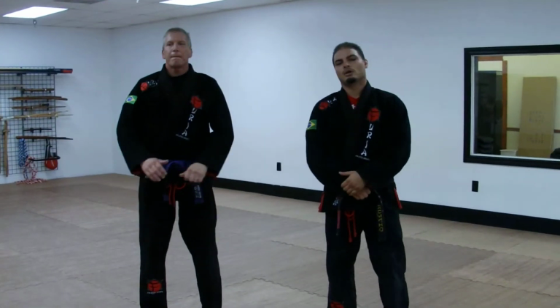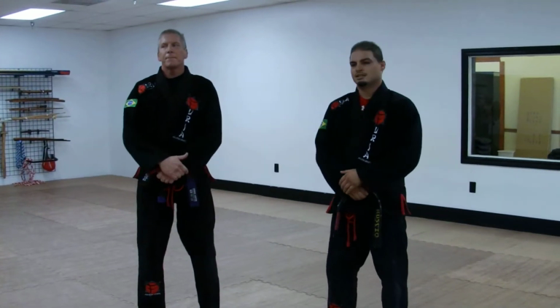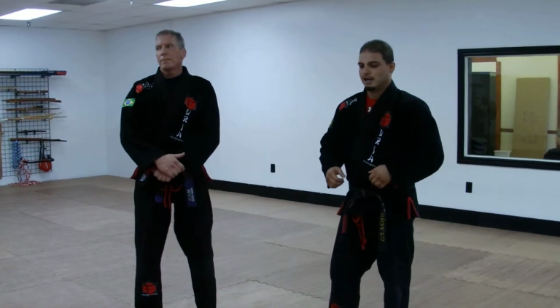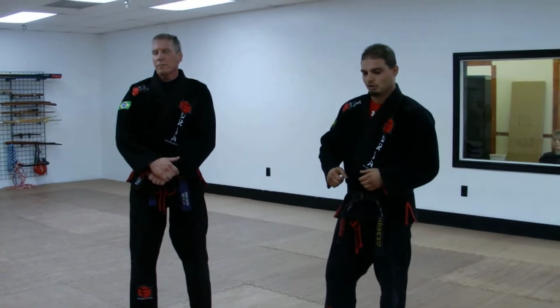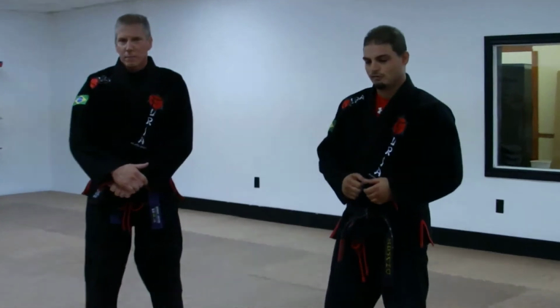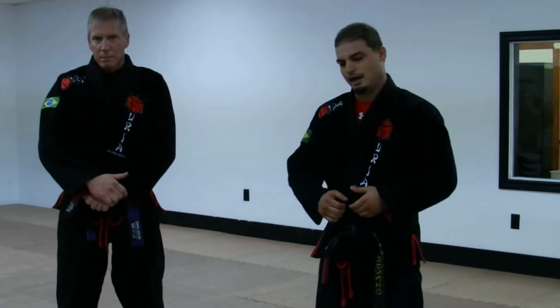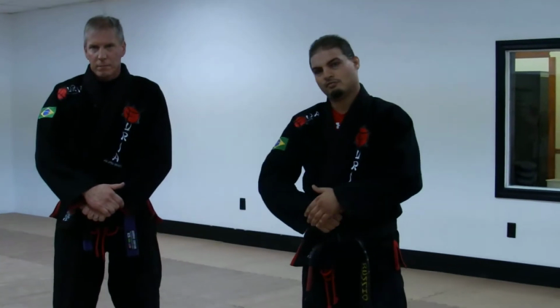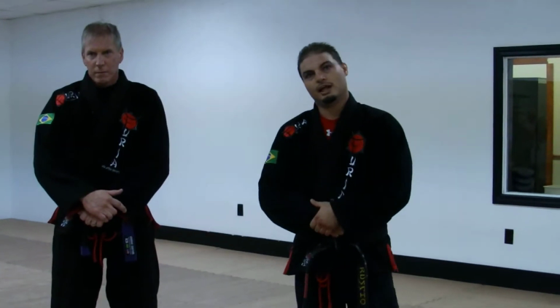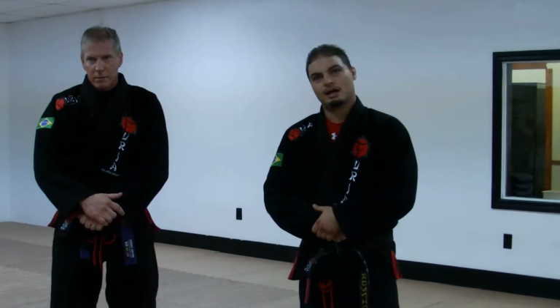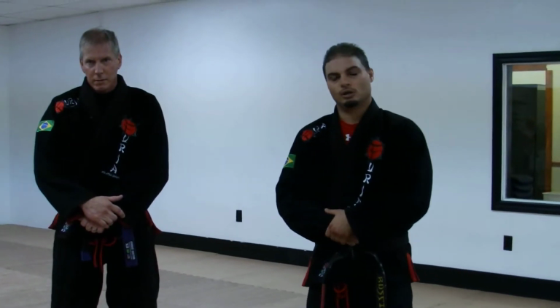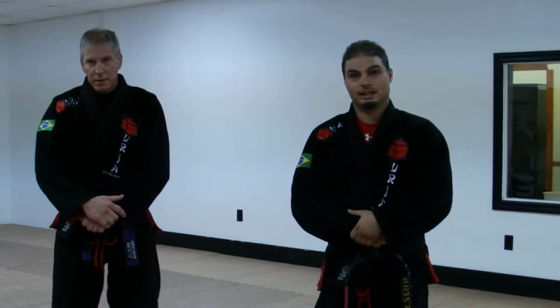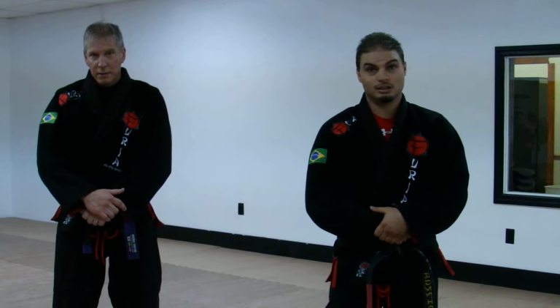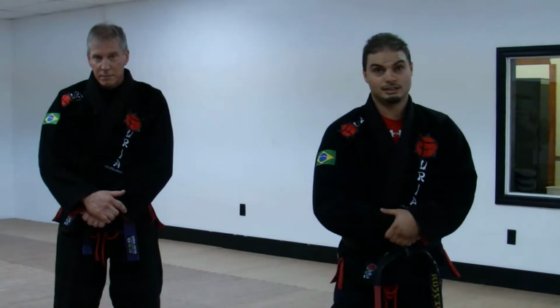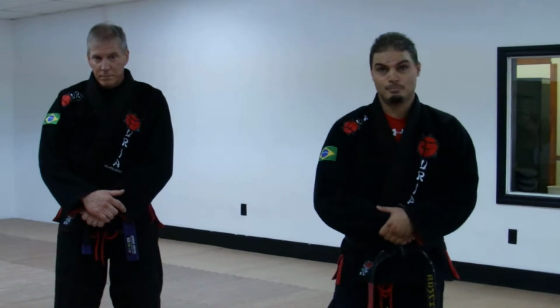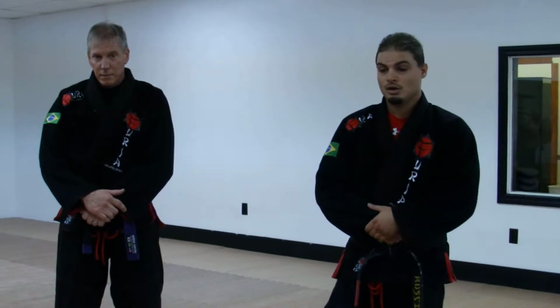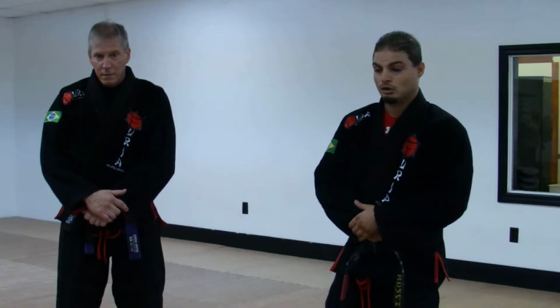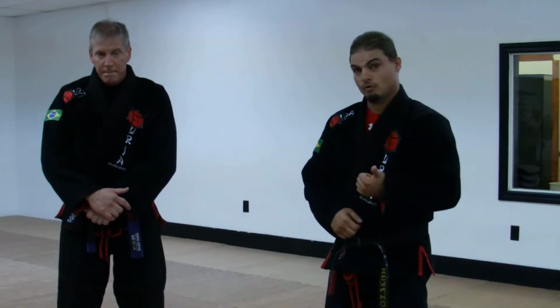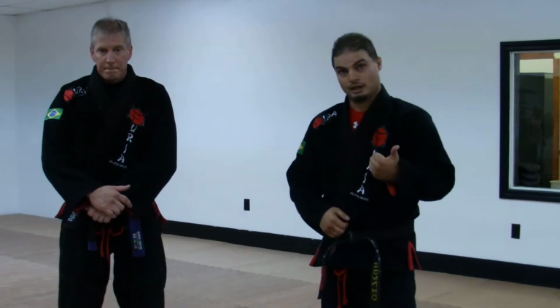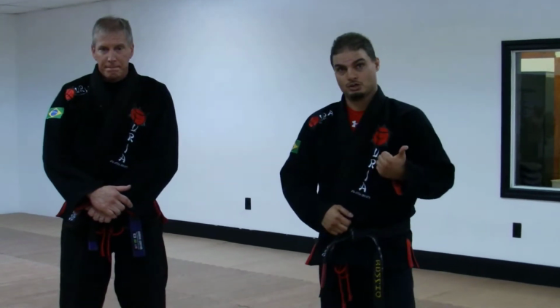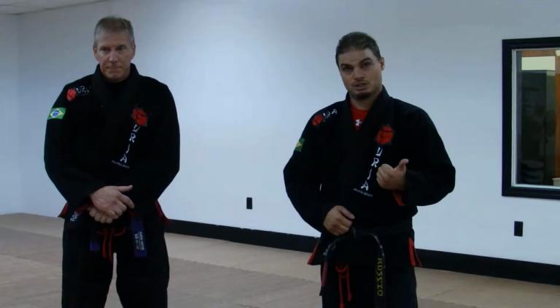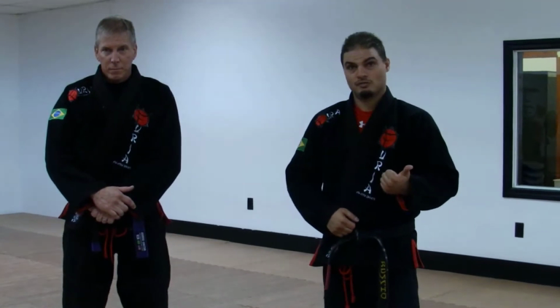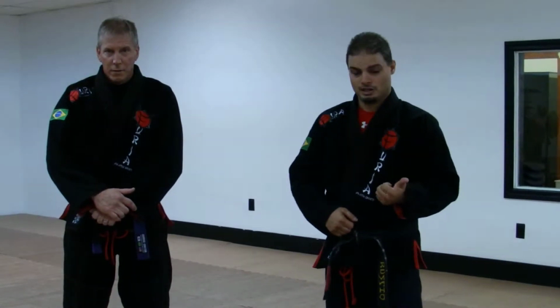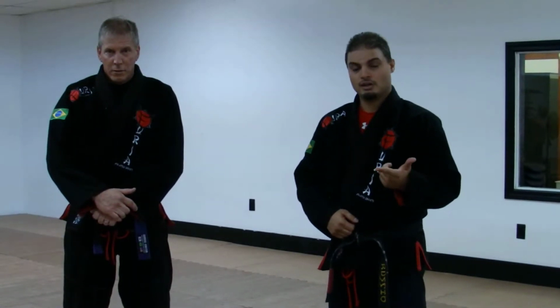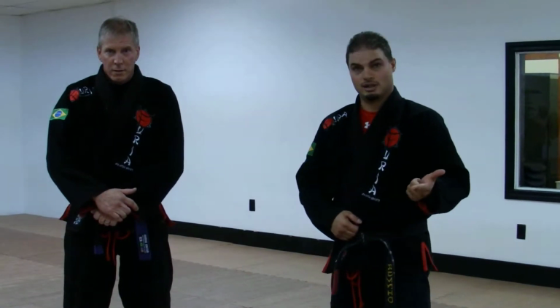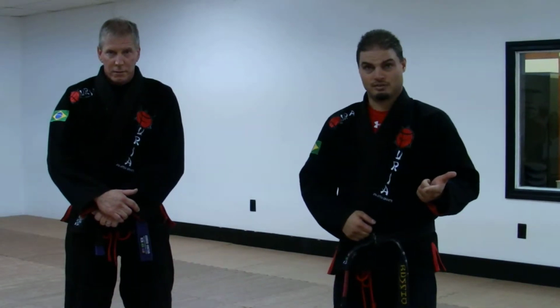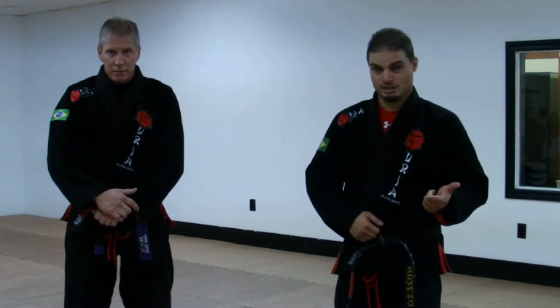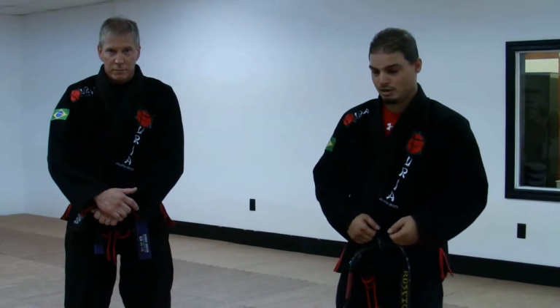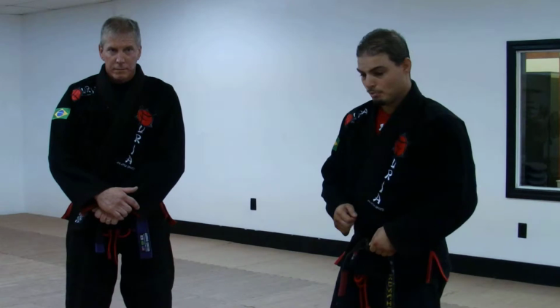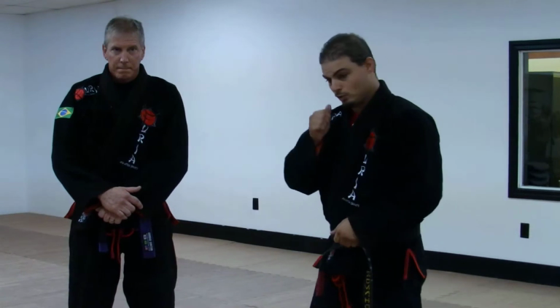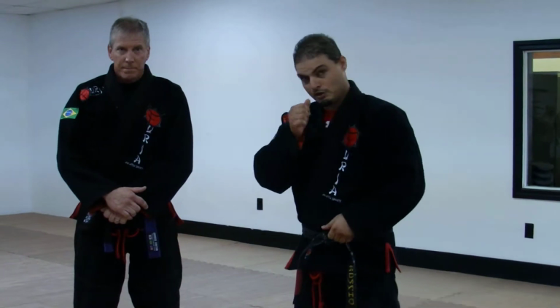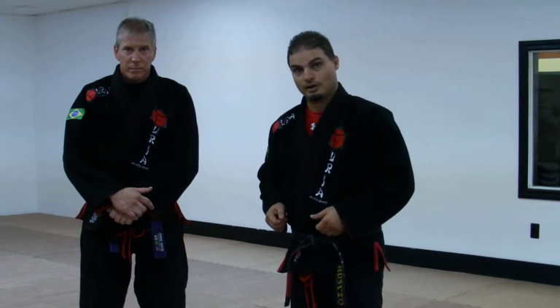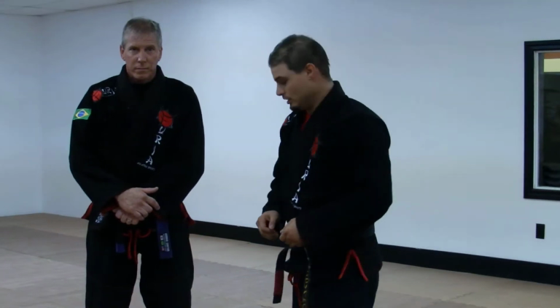Okay guys, now we're going to go over a front headlock or a standing guillotine escape. I'm going to go over a jiu-jitsu variation and a wrestling variation, both of which are very good.